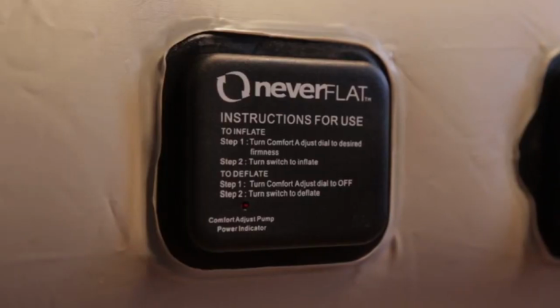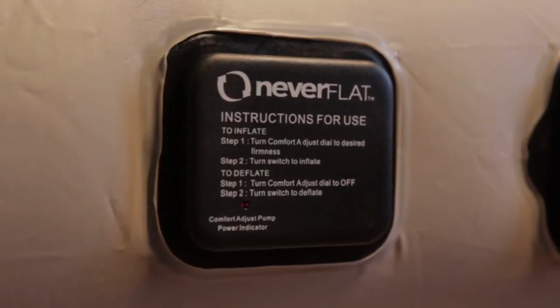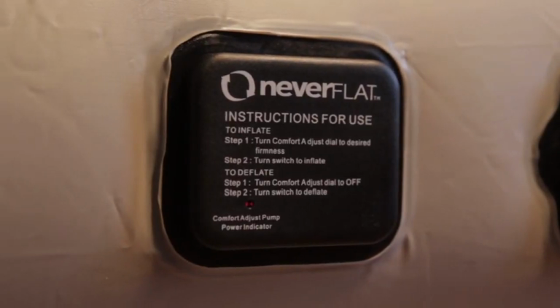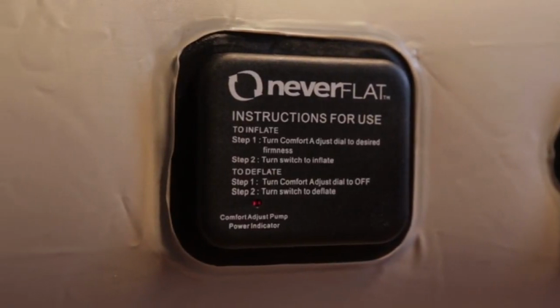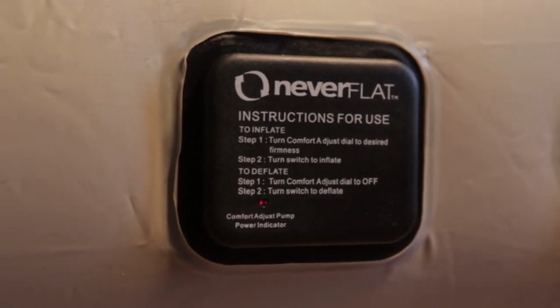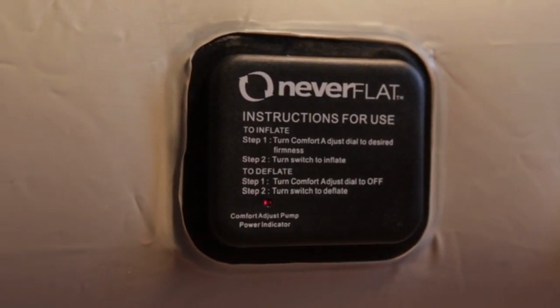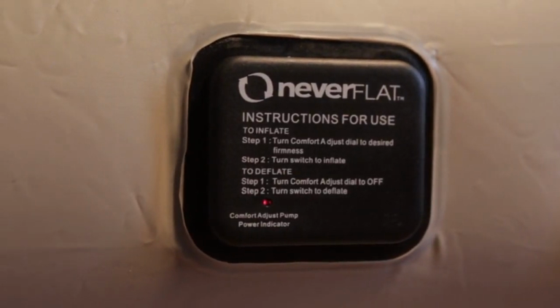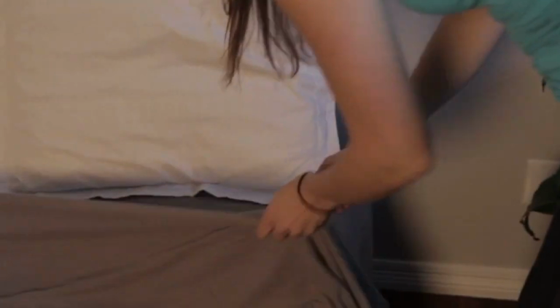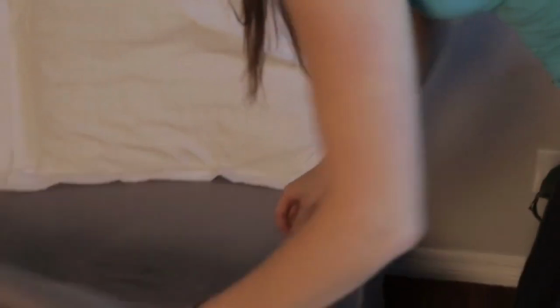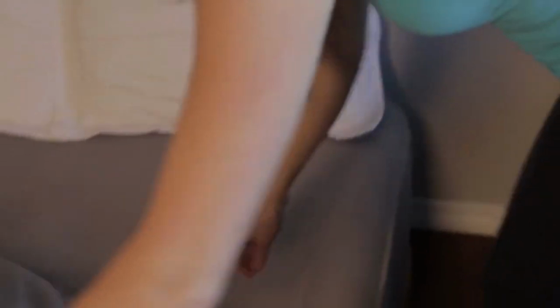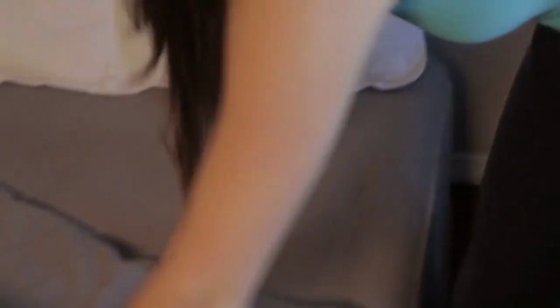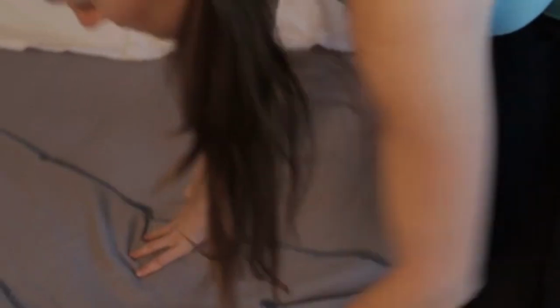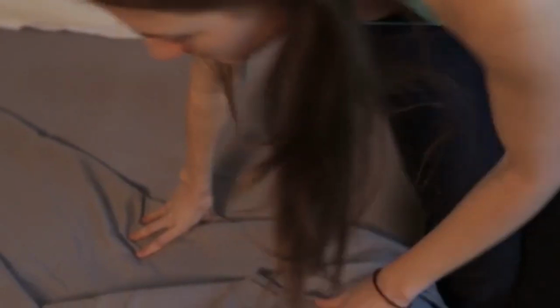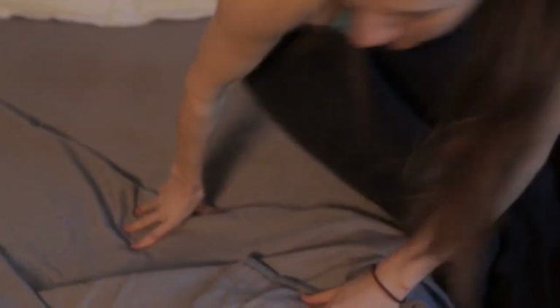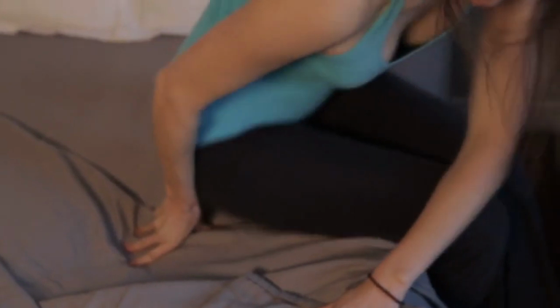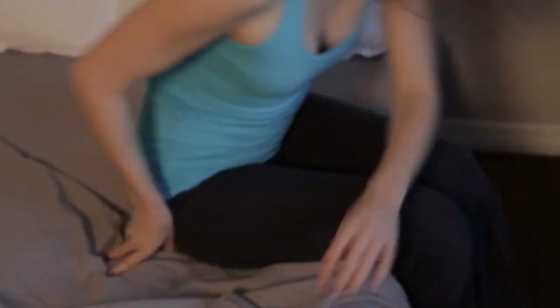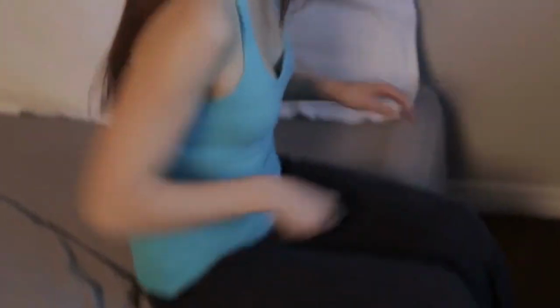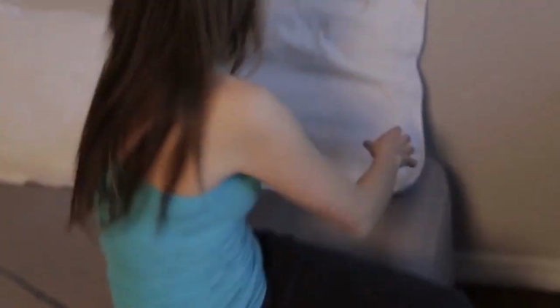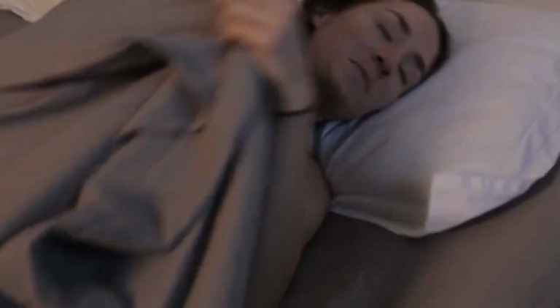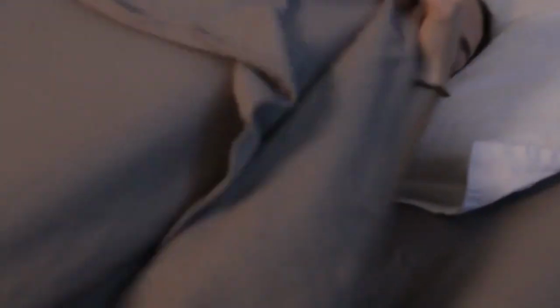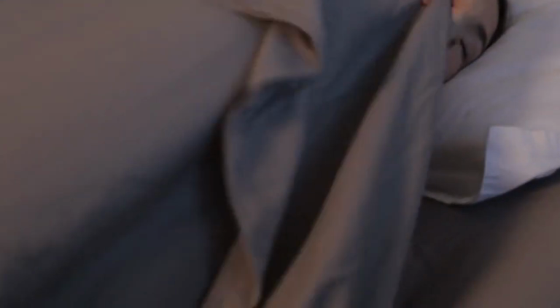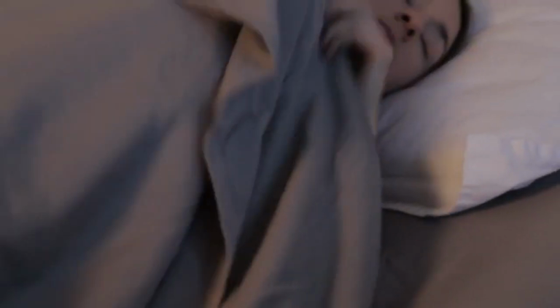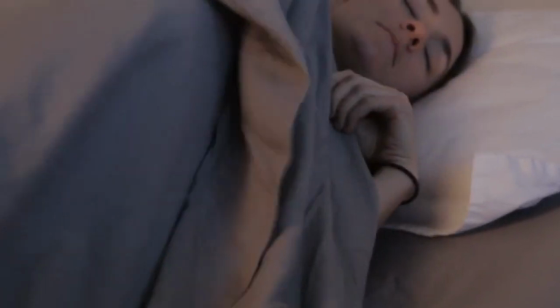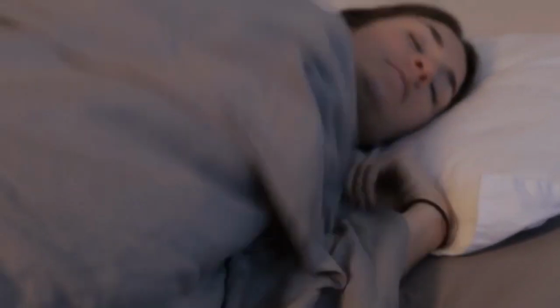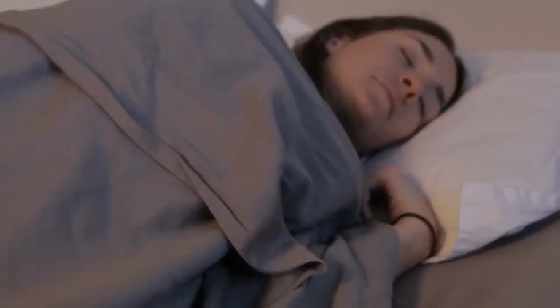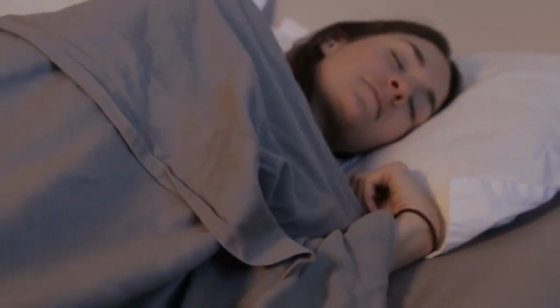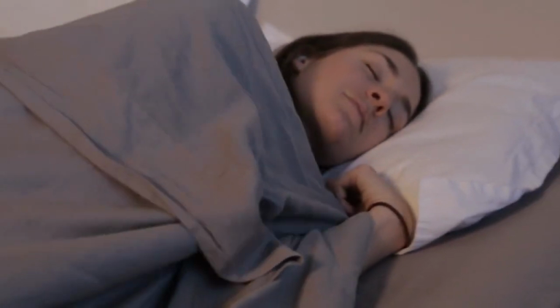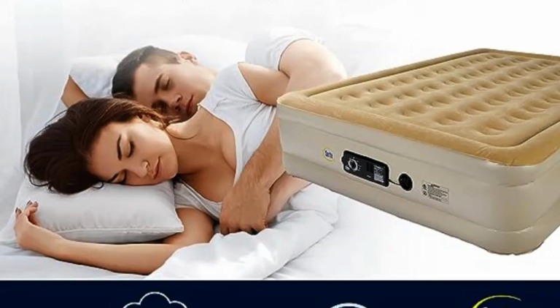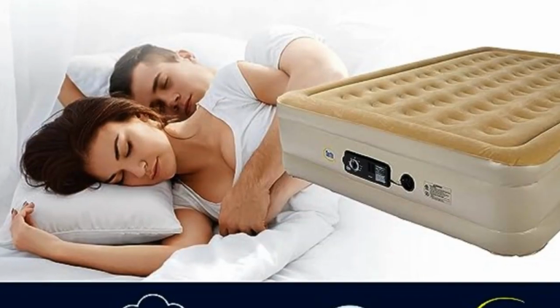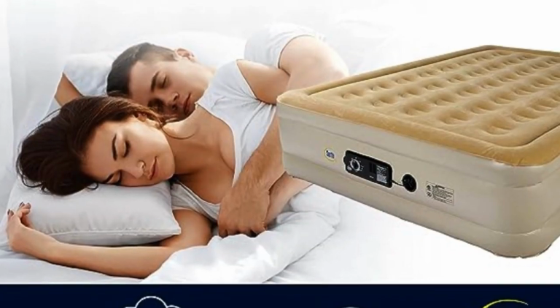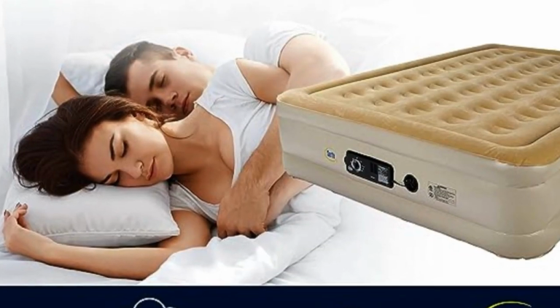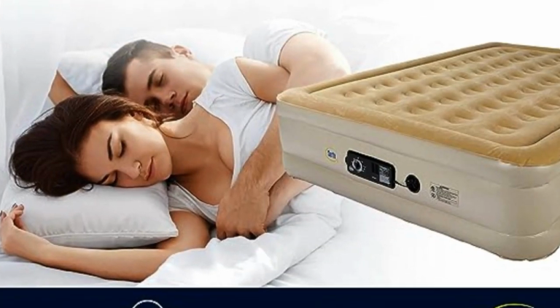The circular coils and 18-inch height help make it feel more like a real mattress, and the flocked finish means you won't notice any plastic underneath your sheets.